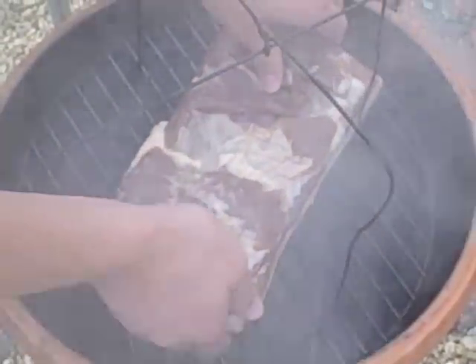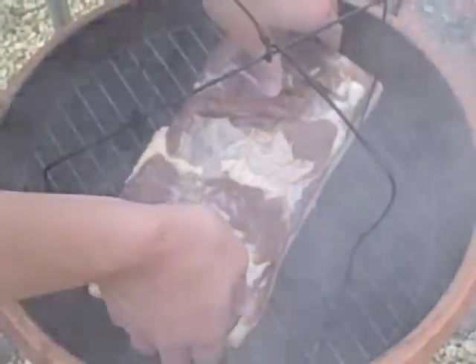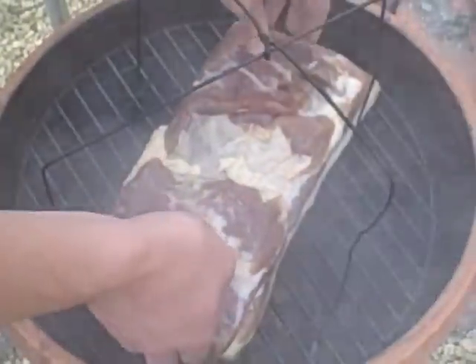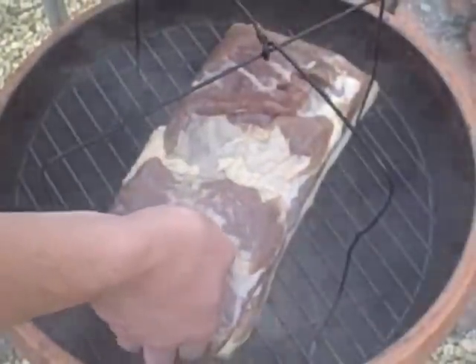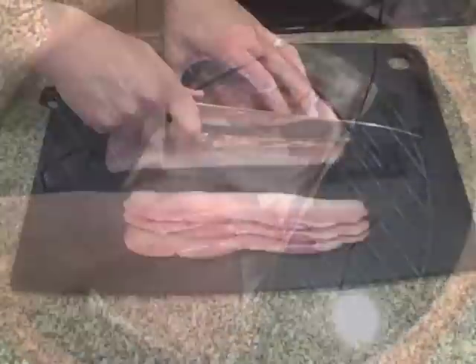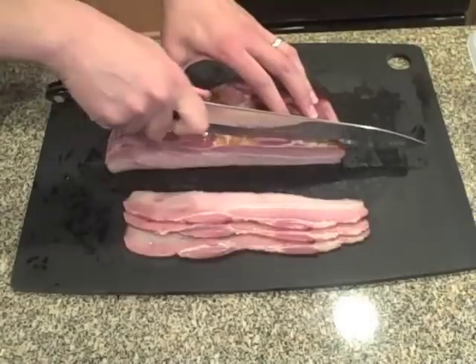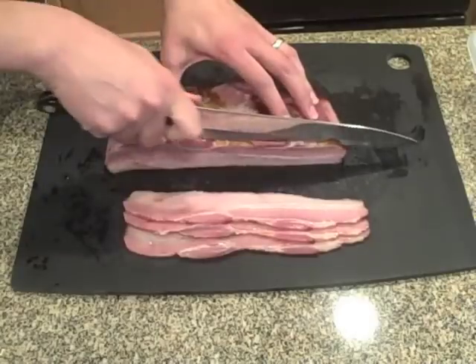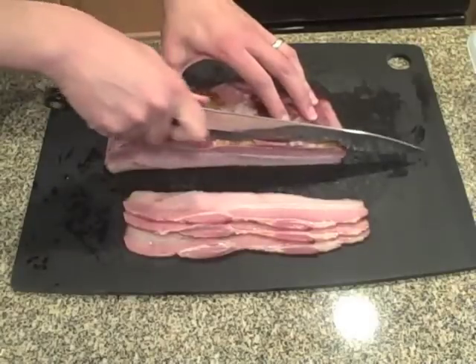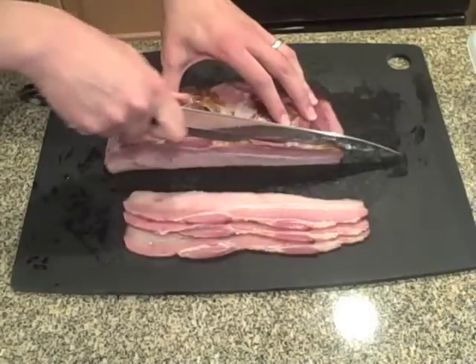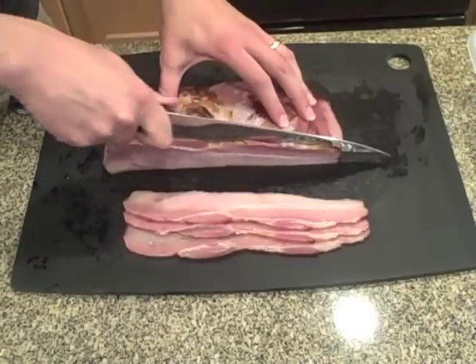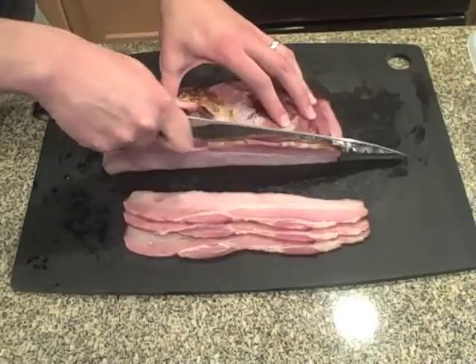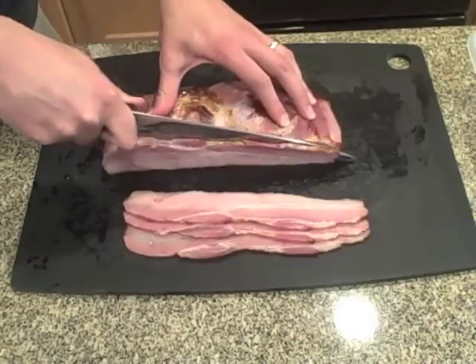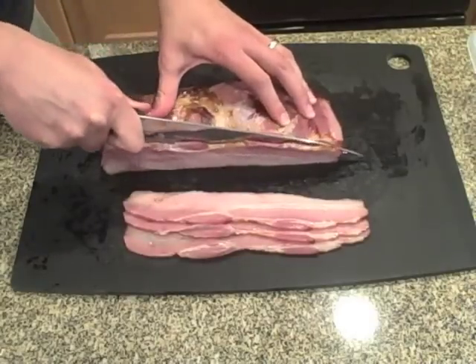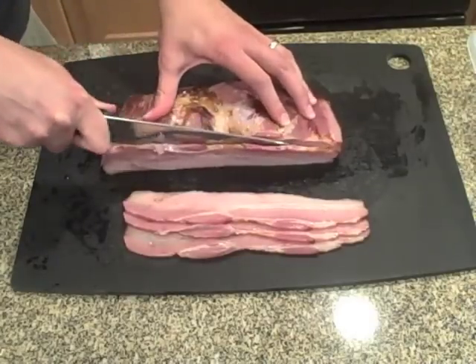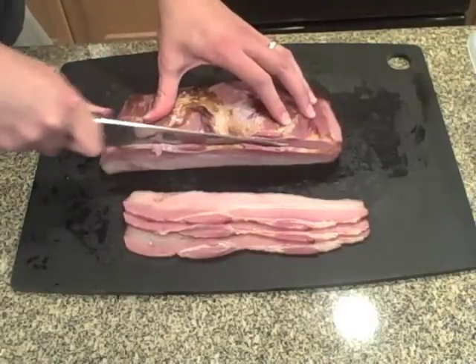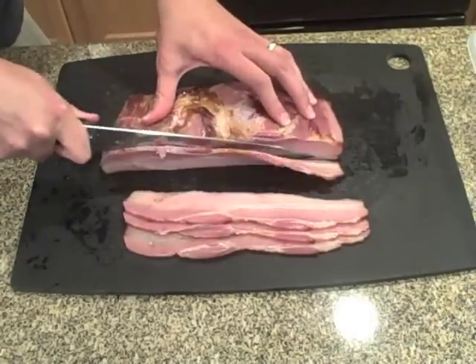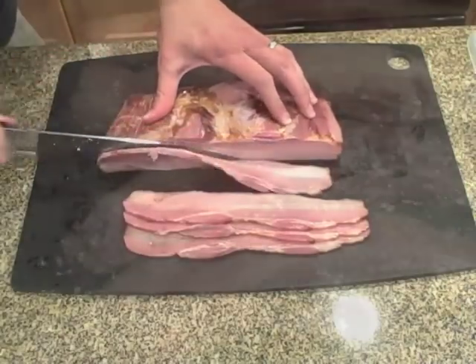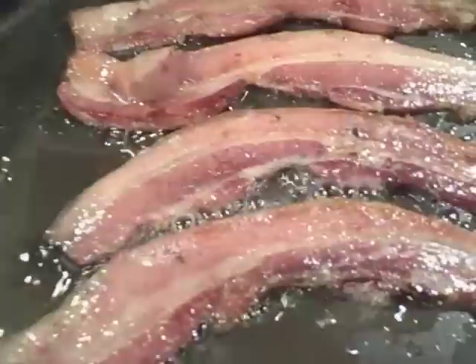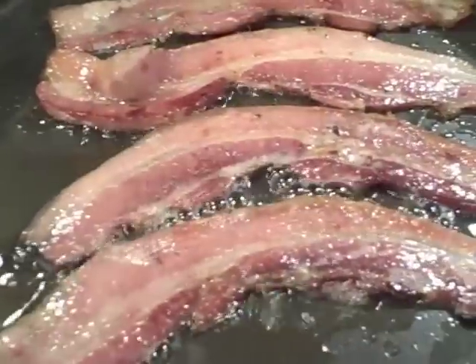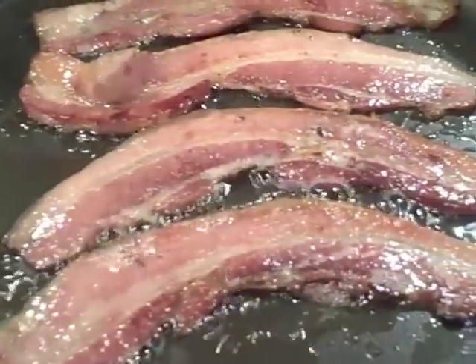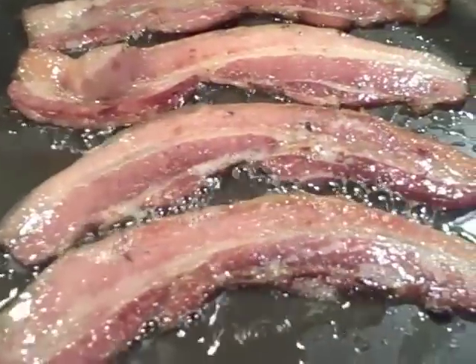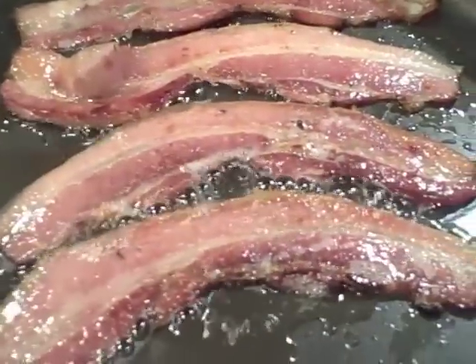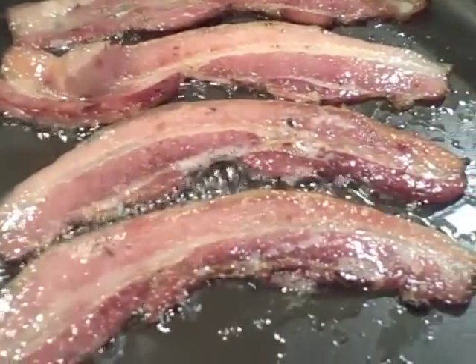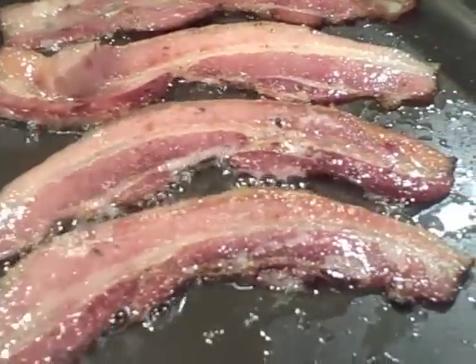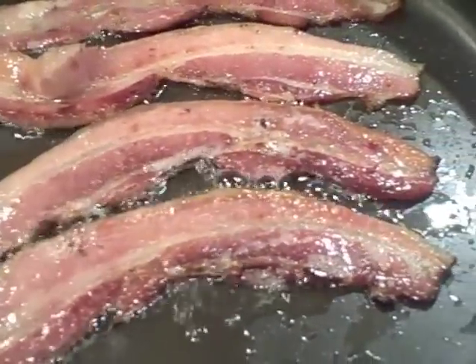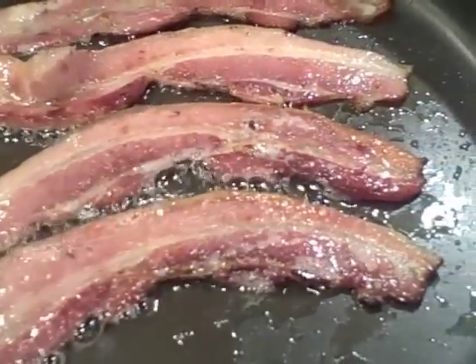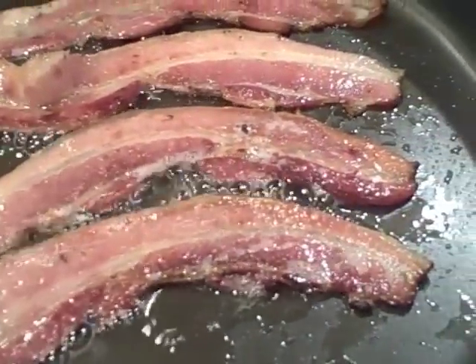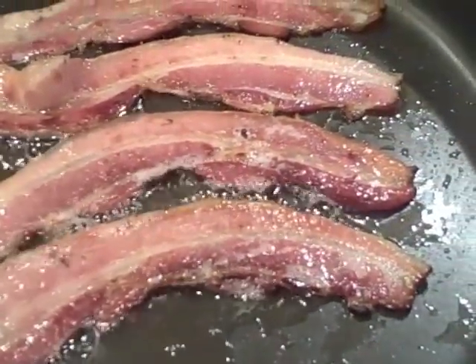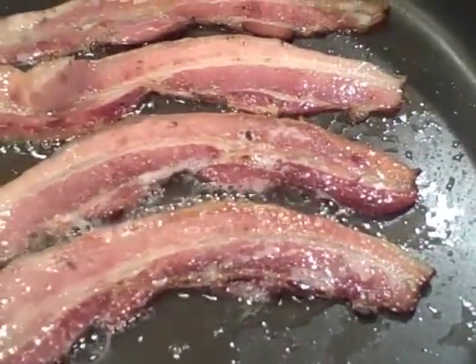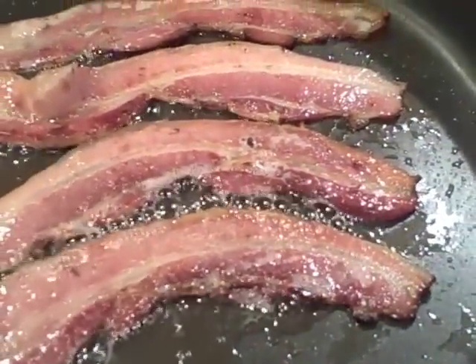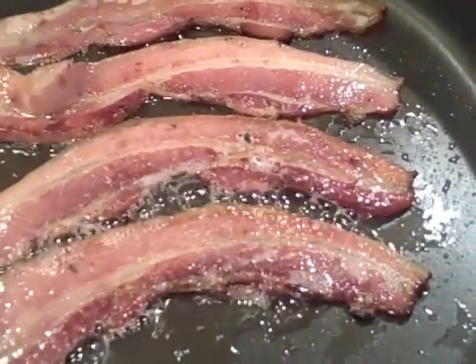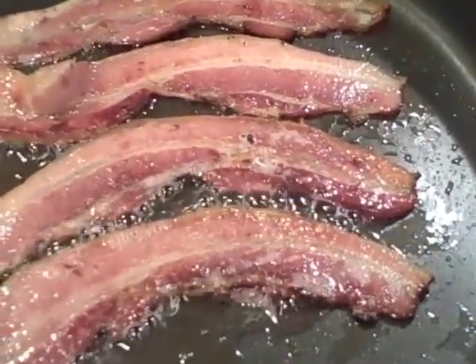Making bacon at home isn't going to save you a lot of money, and it's probably not going to make anything any more healthy than what you get in the store, but it will be delicious.